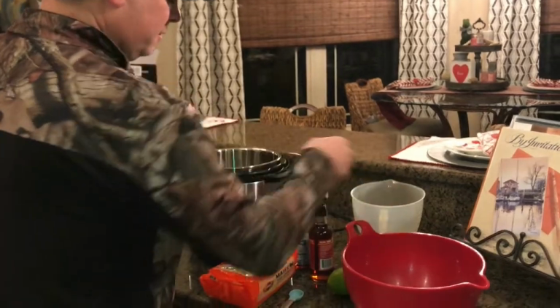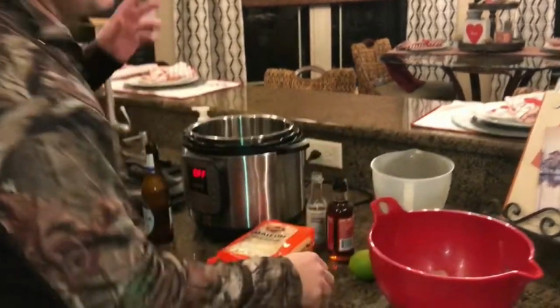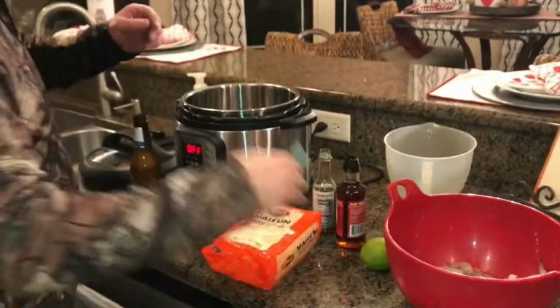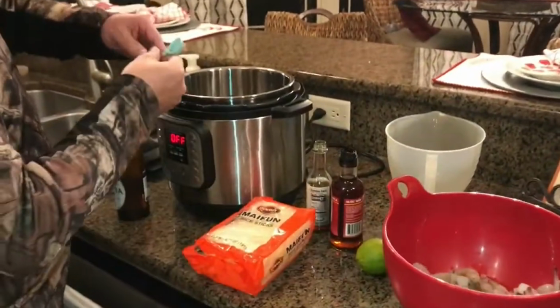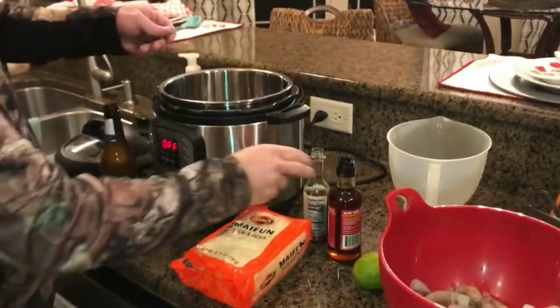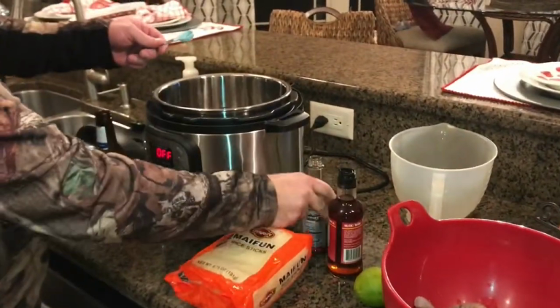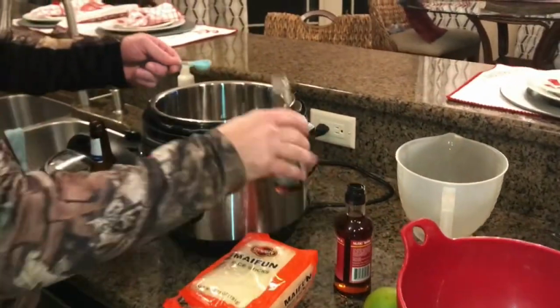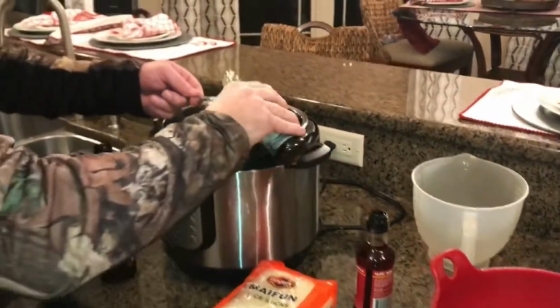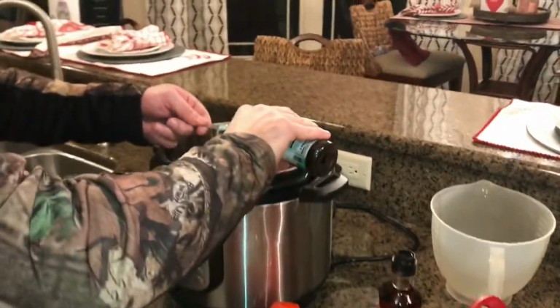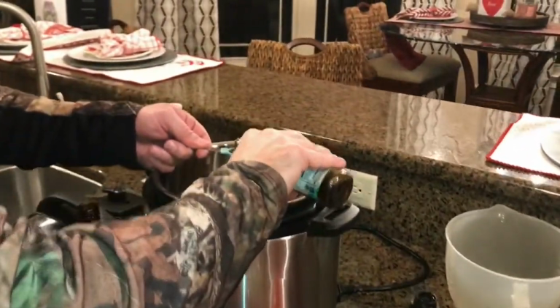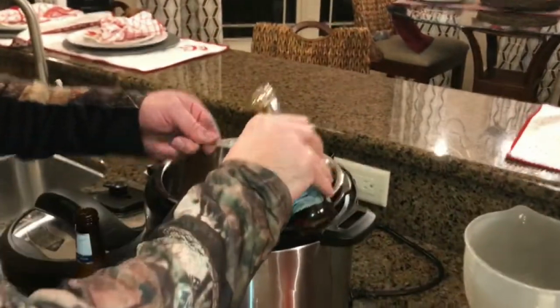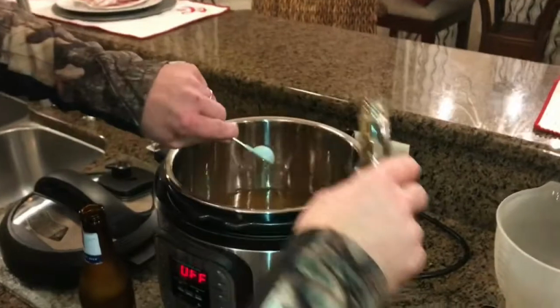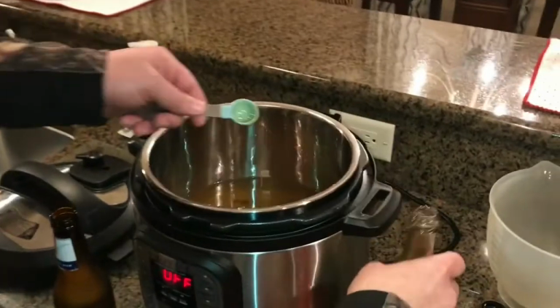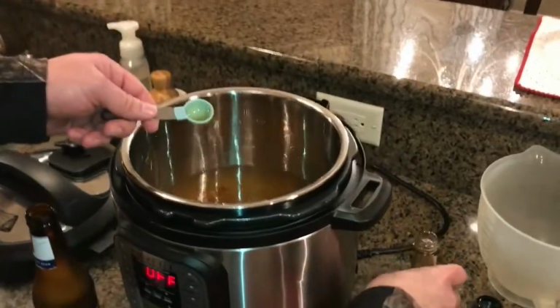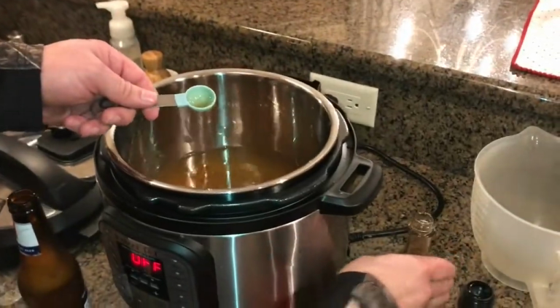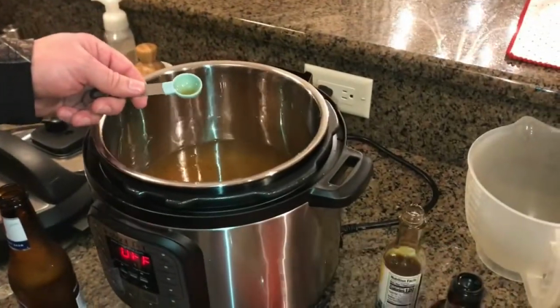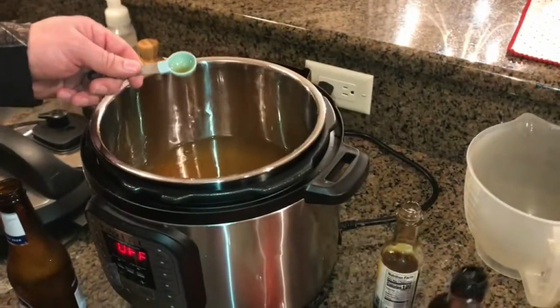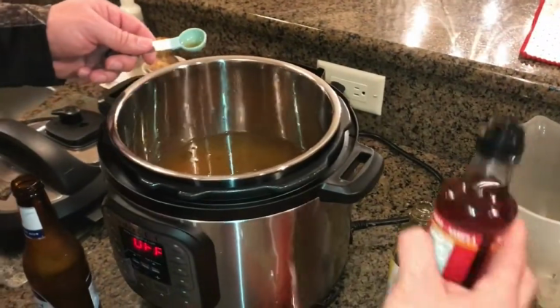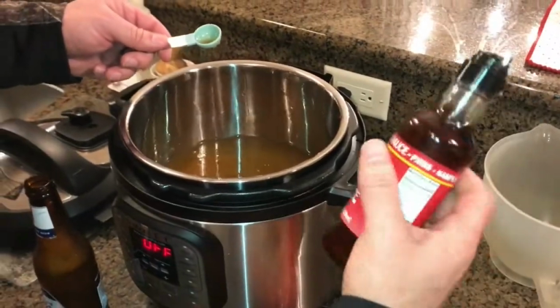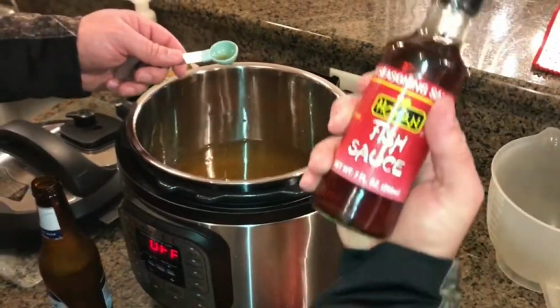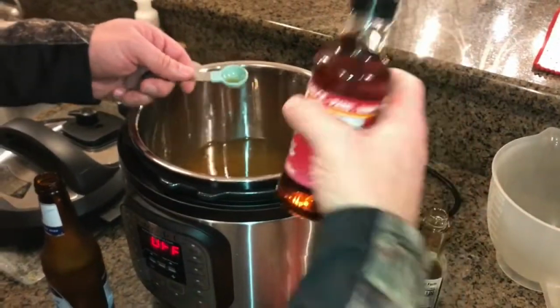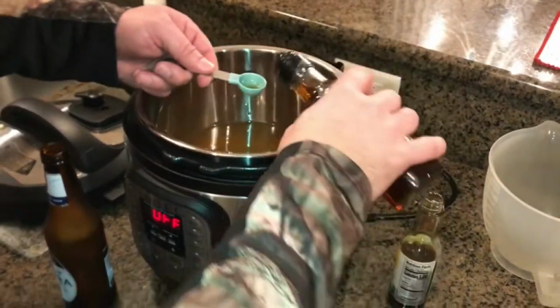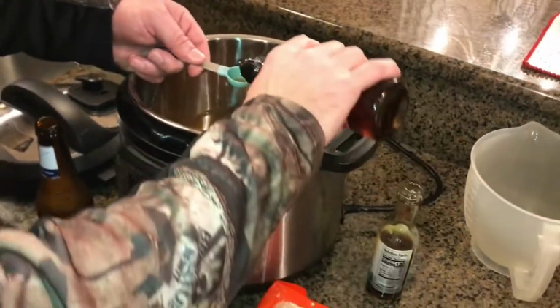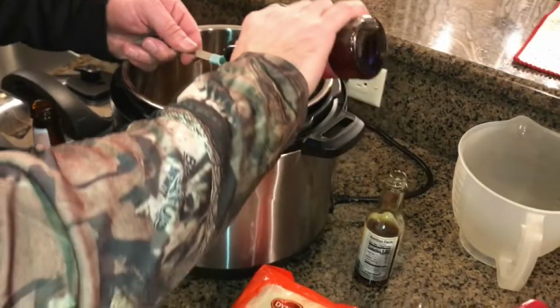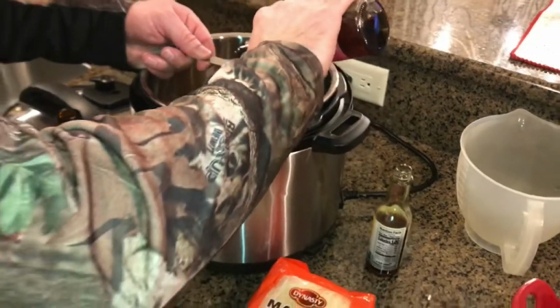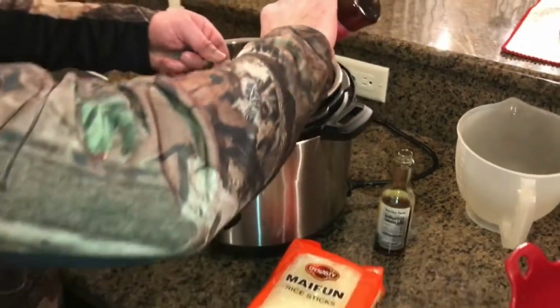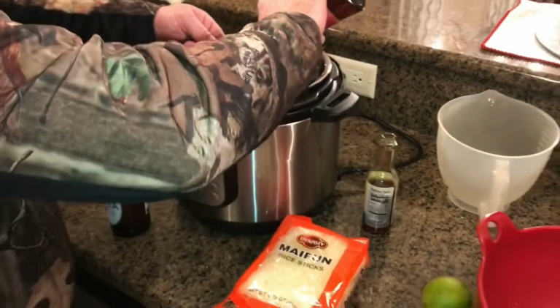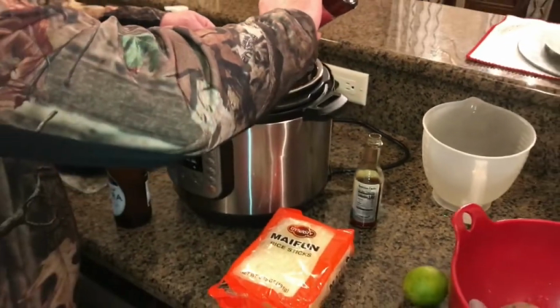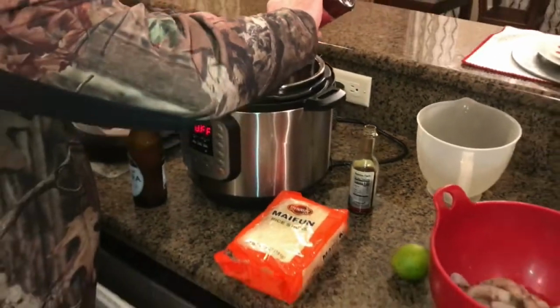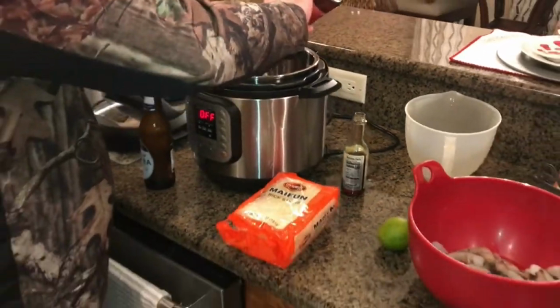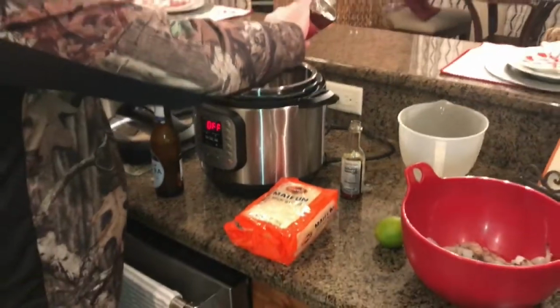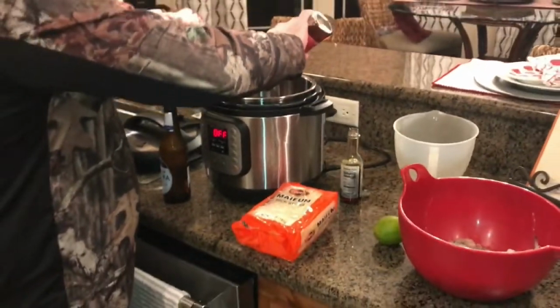This part is going to be real easy. I've got a teaspoon of sesame oil and a teaspoon of fish sauce. Other than the fish sauce and the rice noodles, I had most of this stuff already at the house.